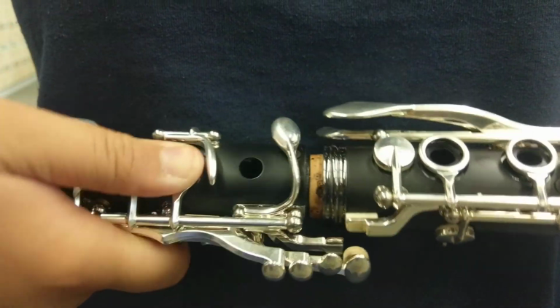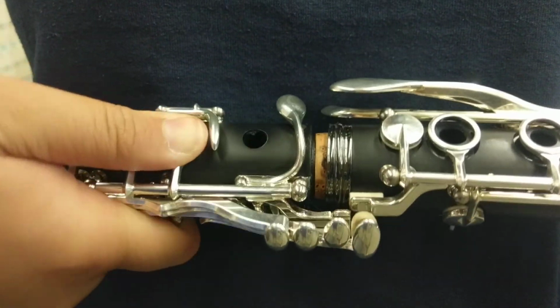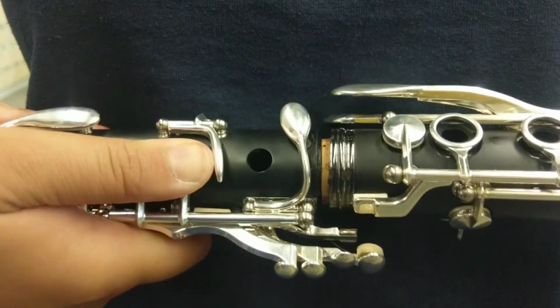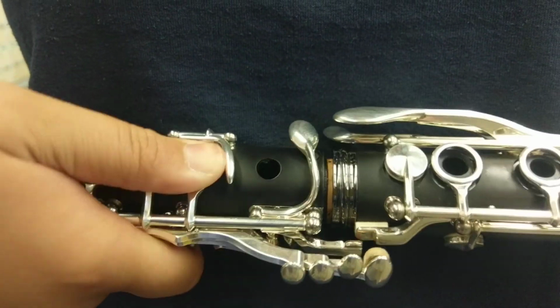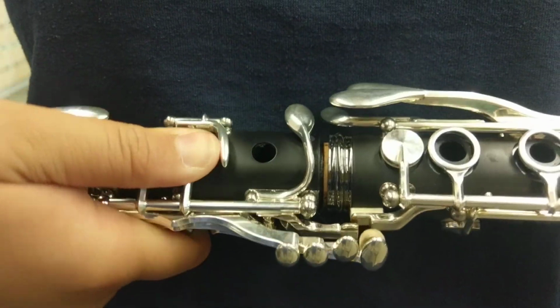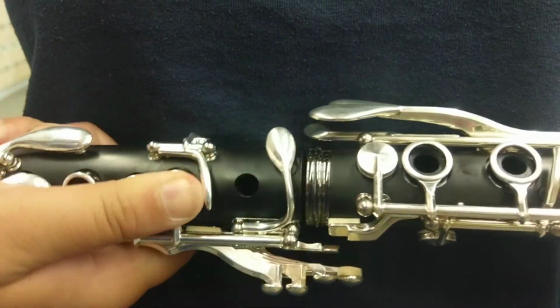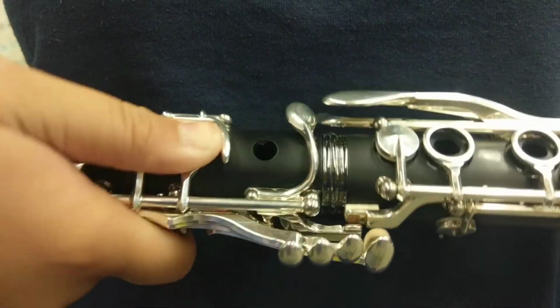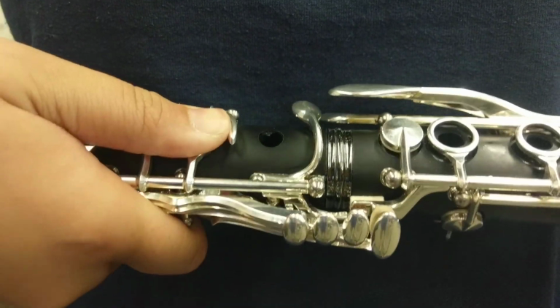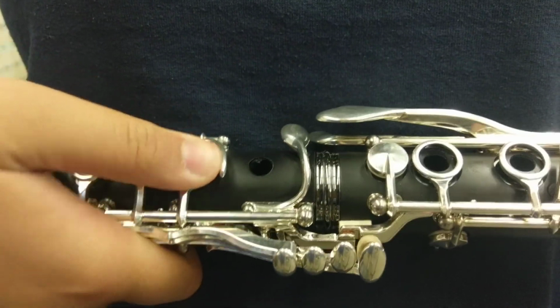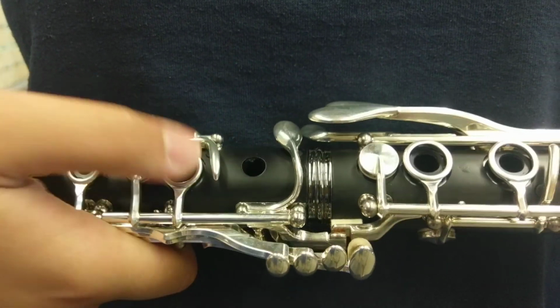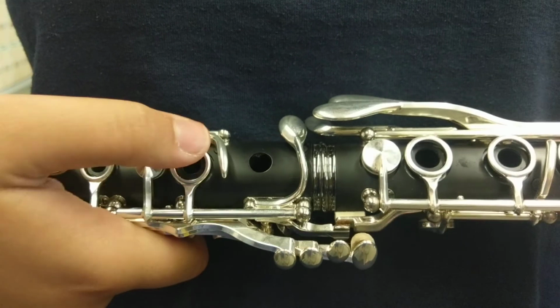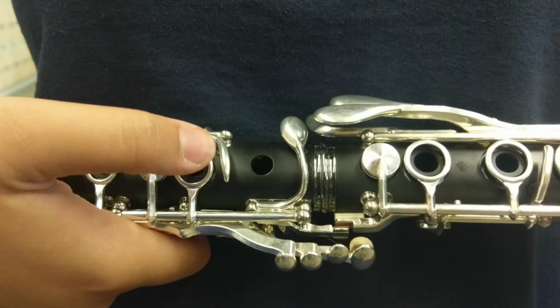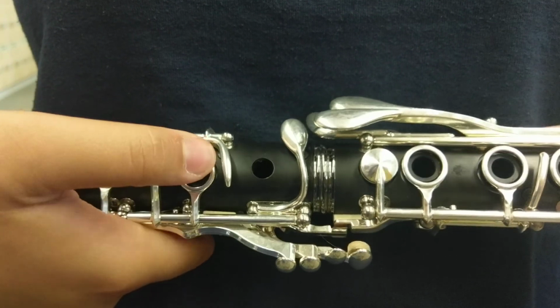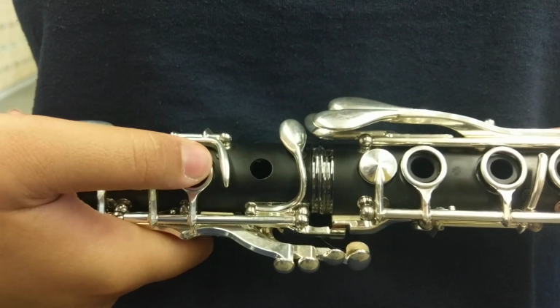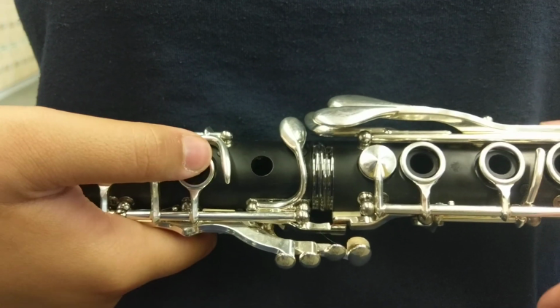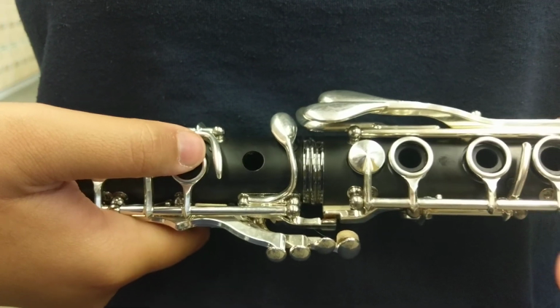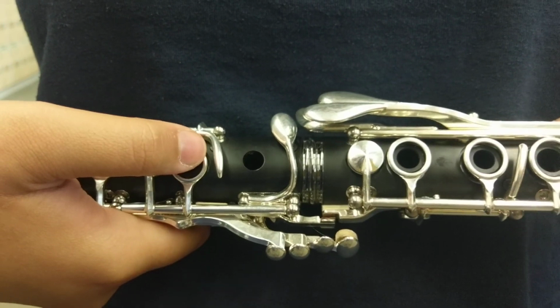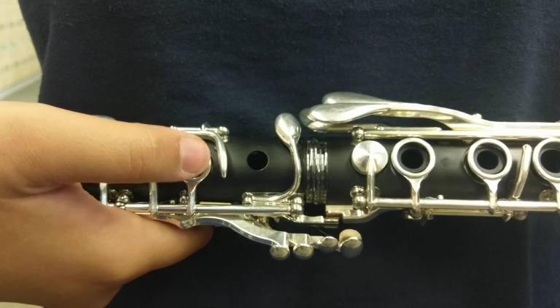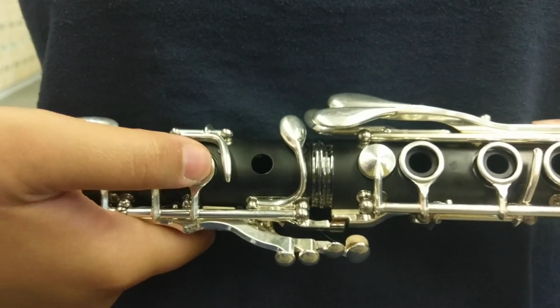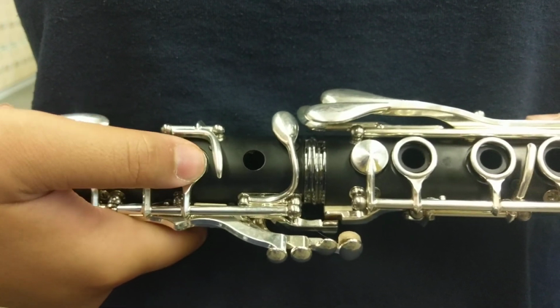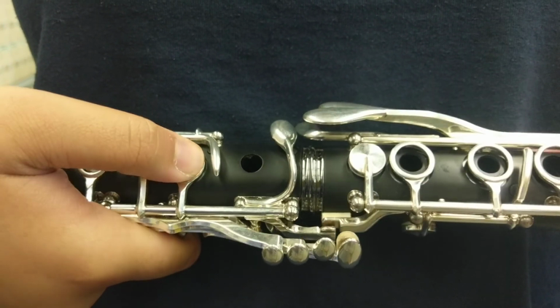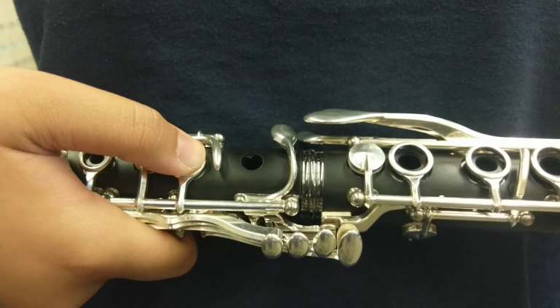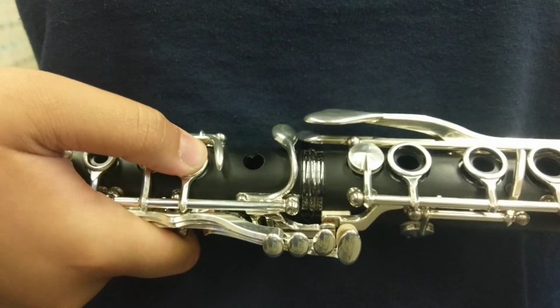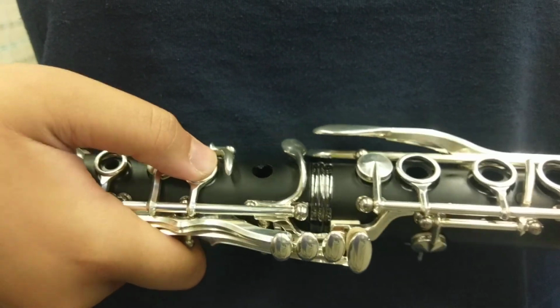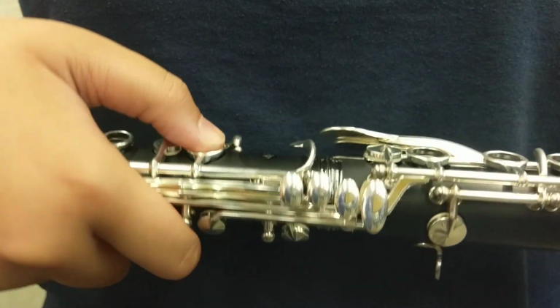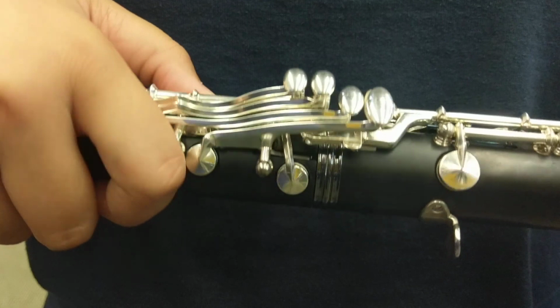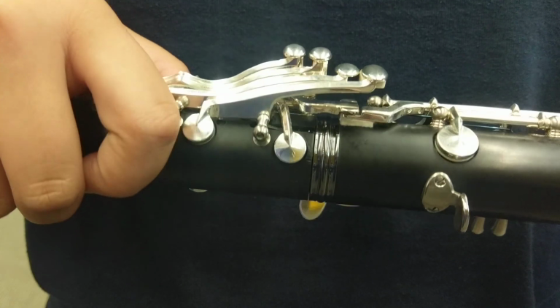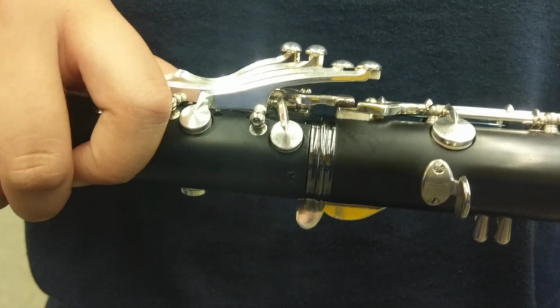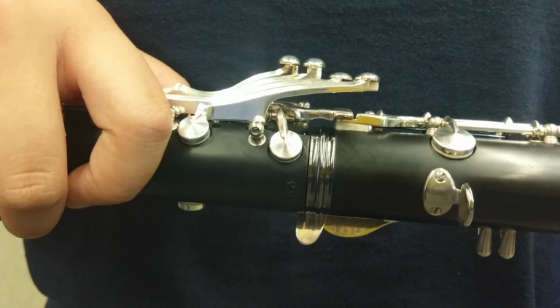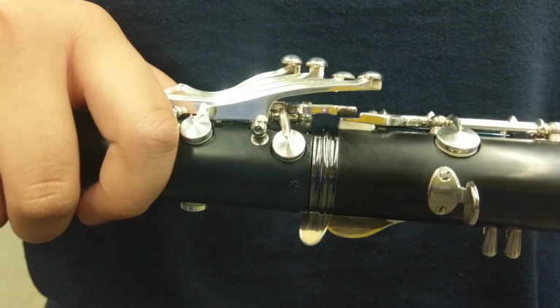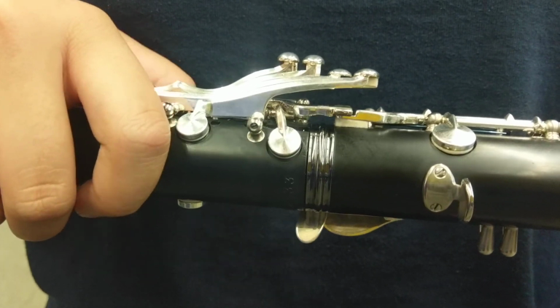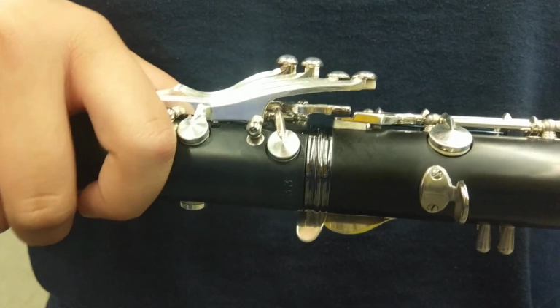Keep it down a little bit. There you go. All the way in. And then roll it completely the other direction. And do it again. Flip that one.